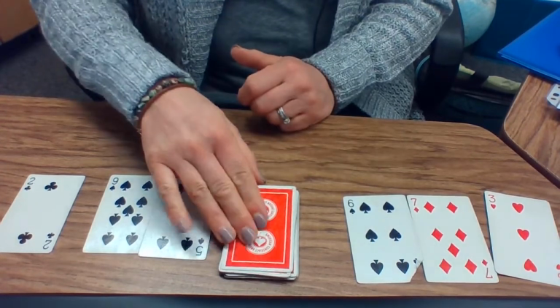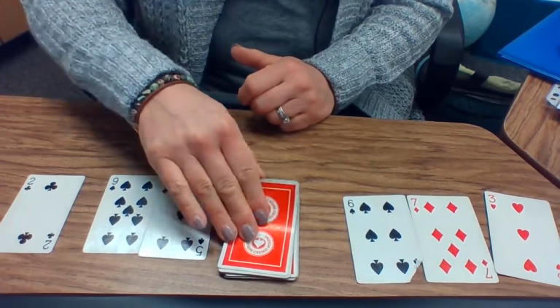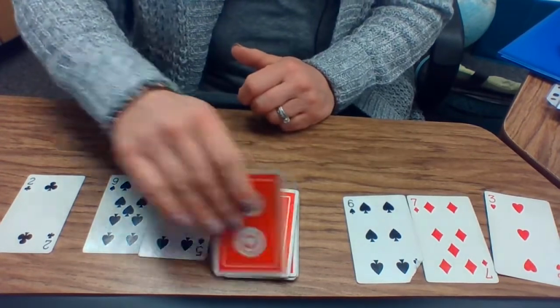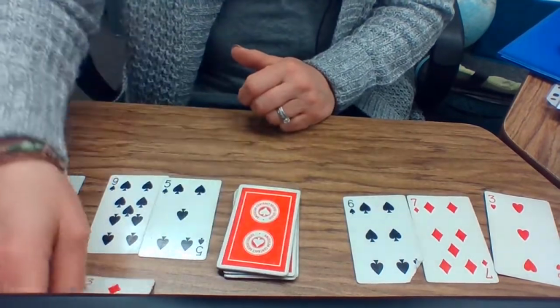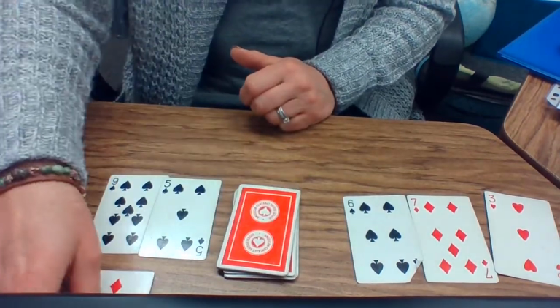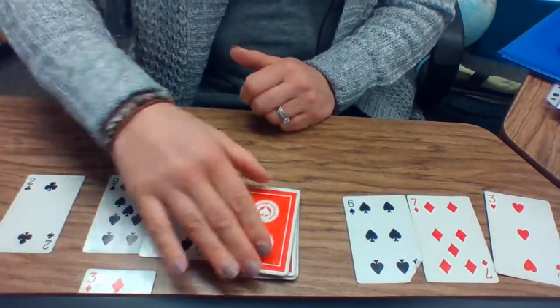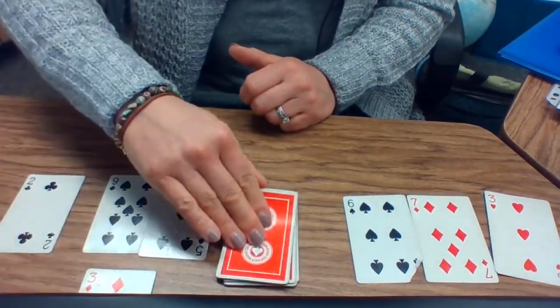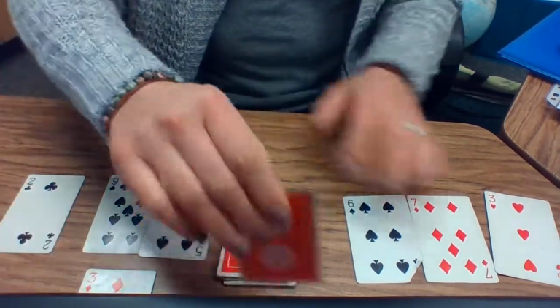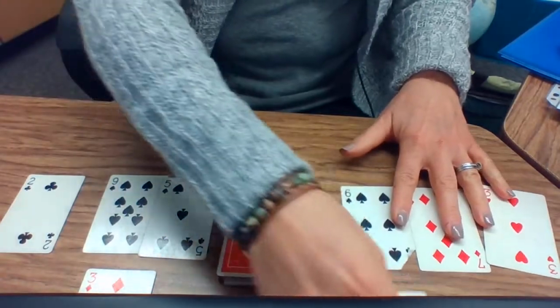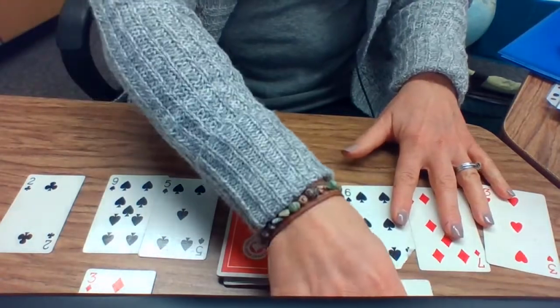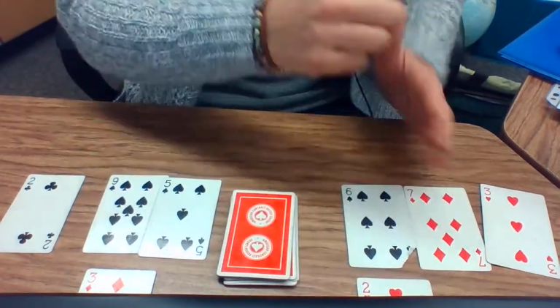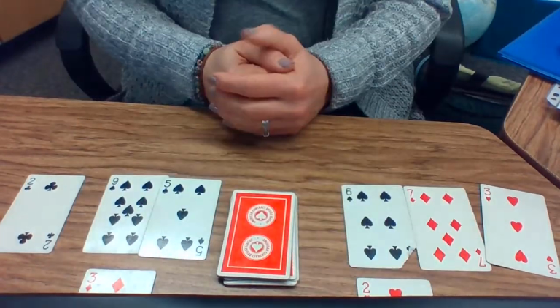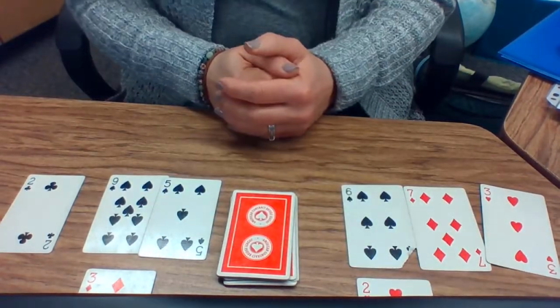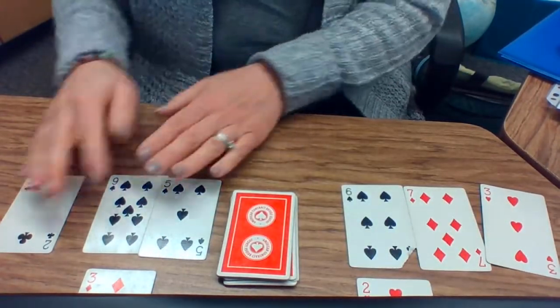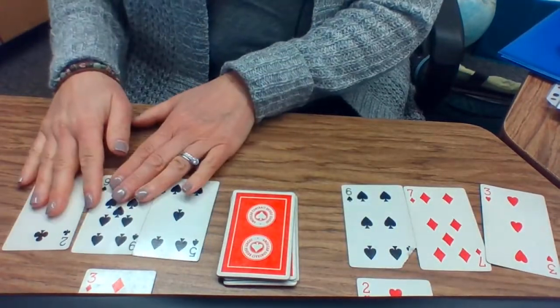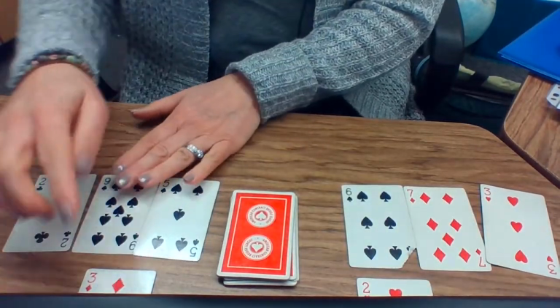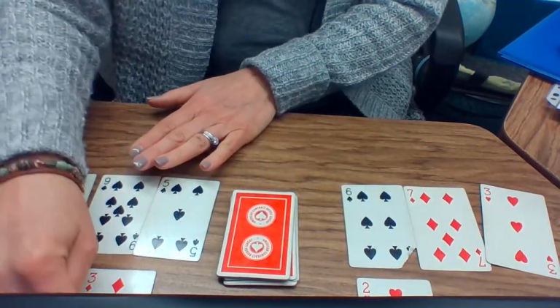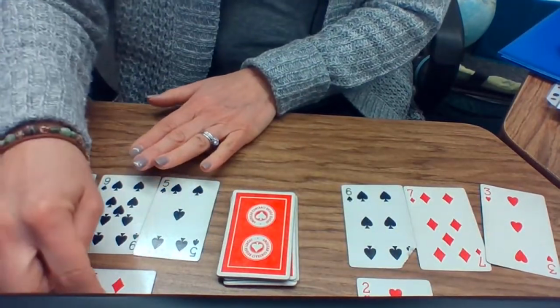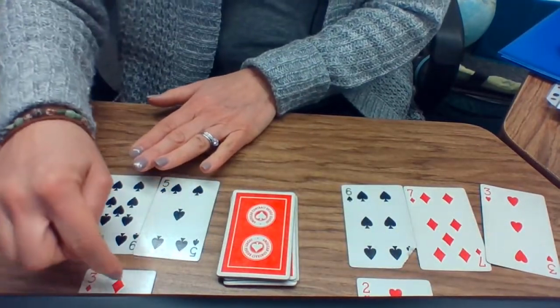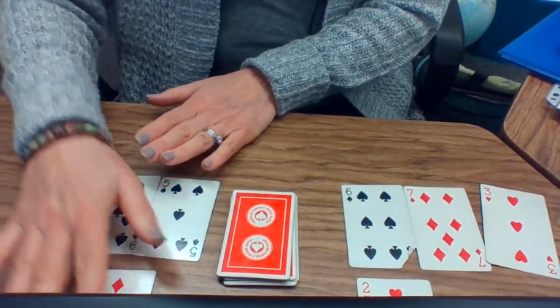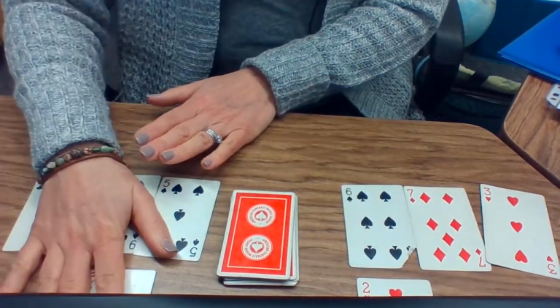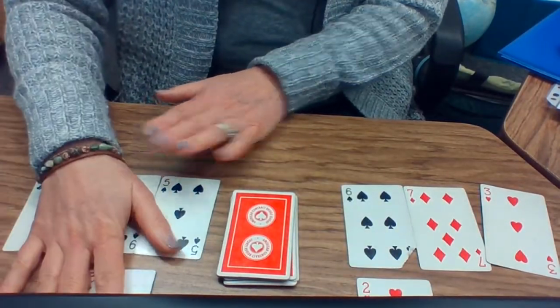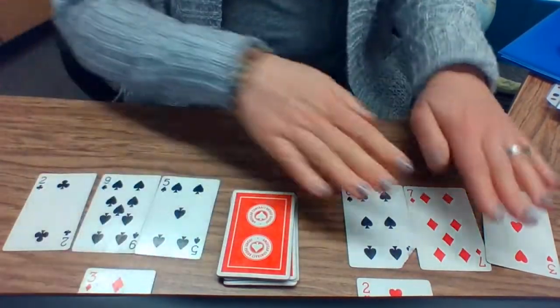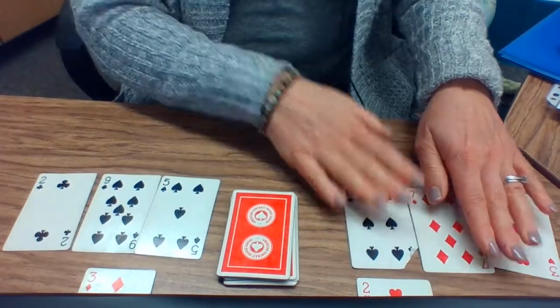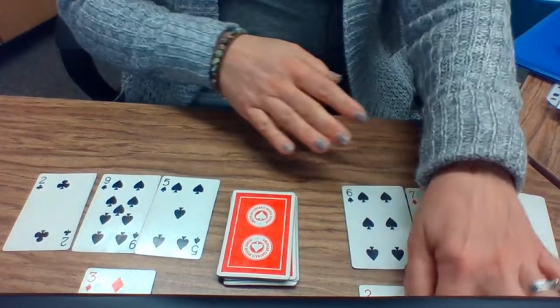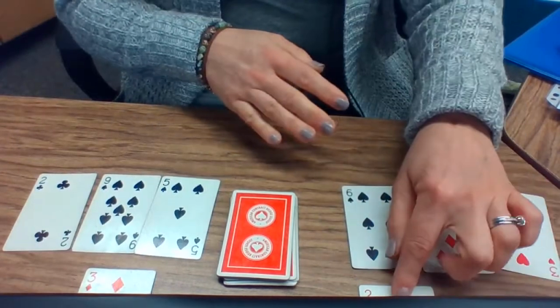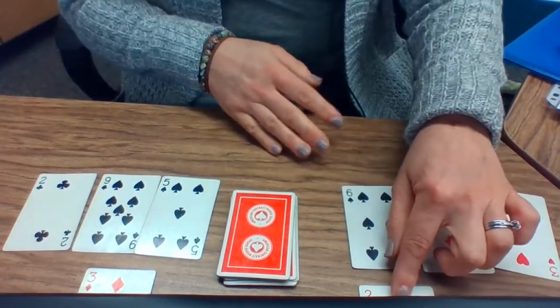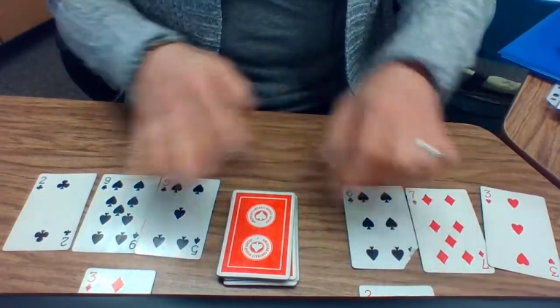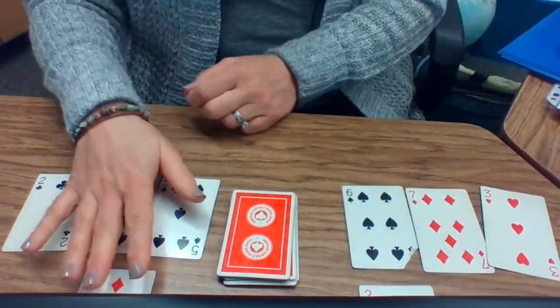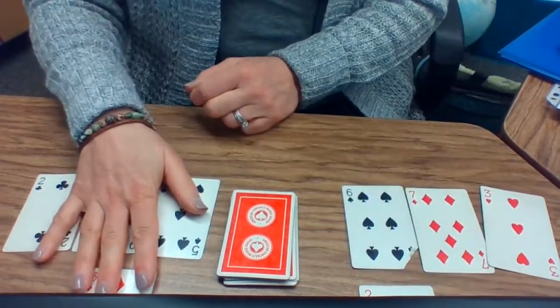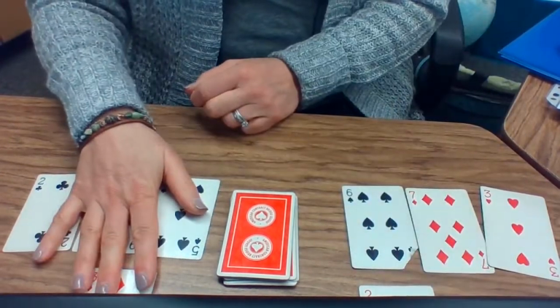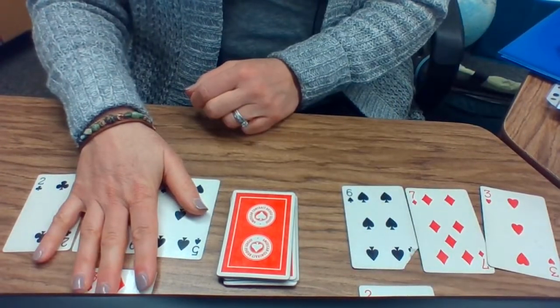So if you end up with a tie, you each draw one more card. Sixteen, seventeen, eighteen, nineteen — versus sixteen, seventeen, eighteen. So player one wins this round.